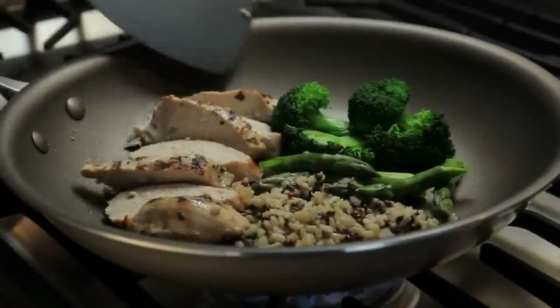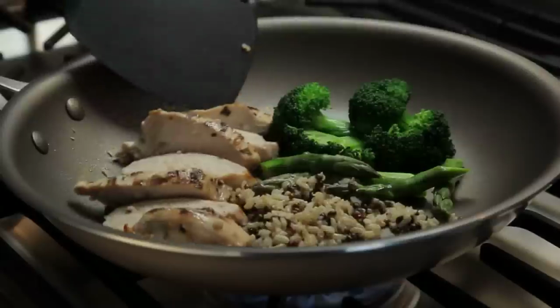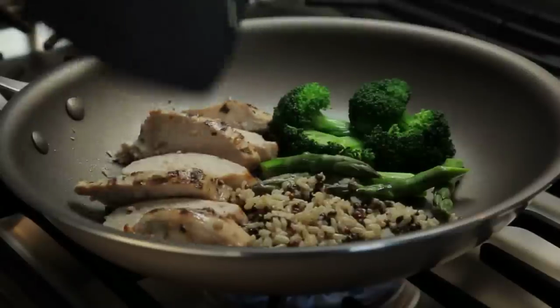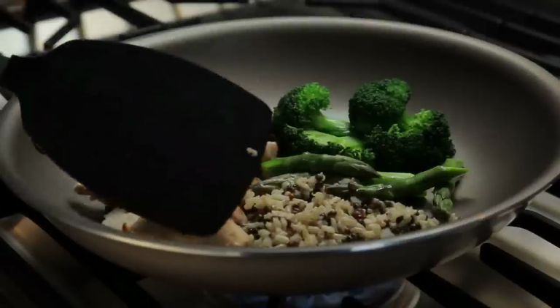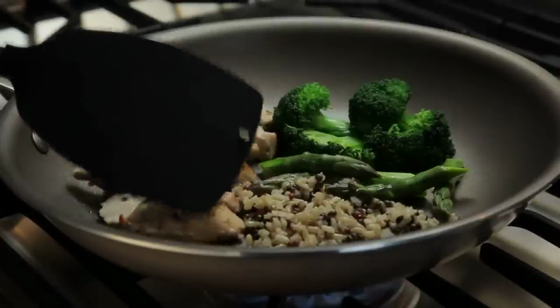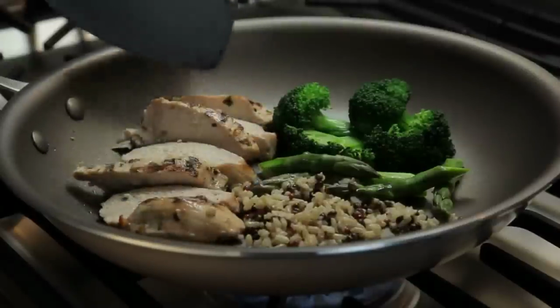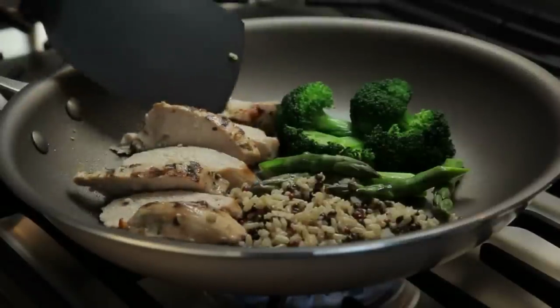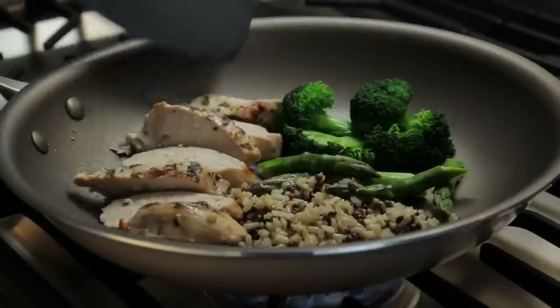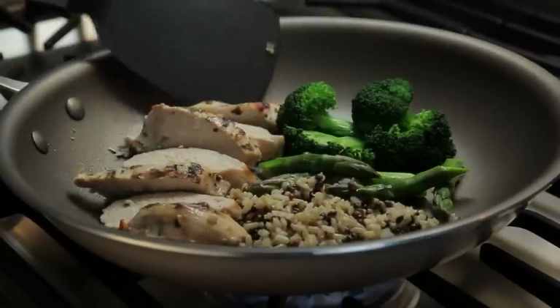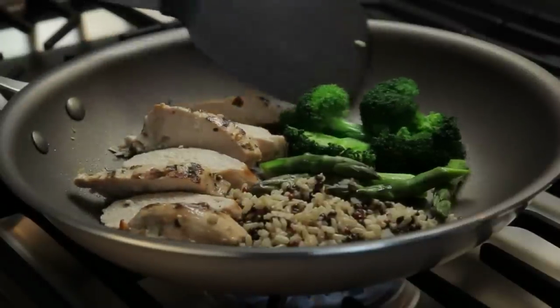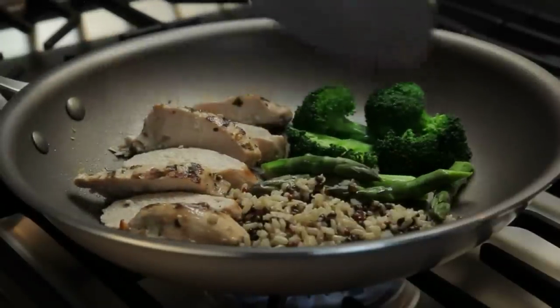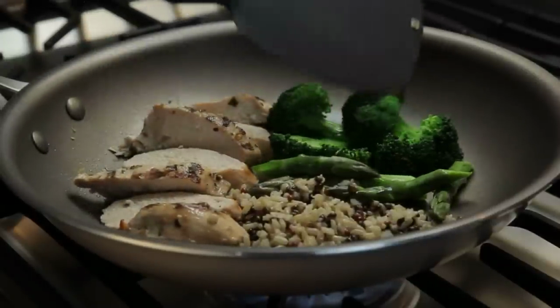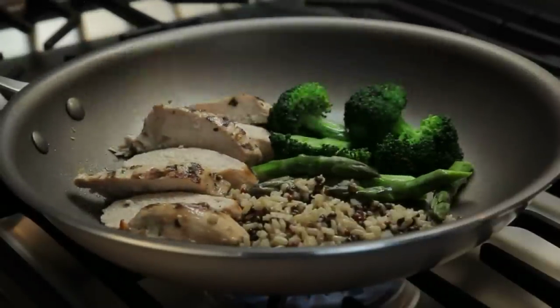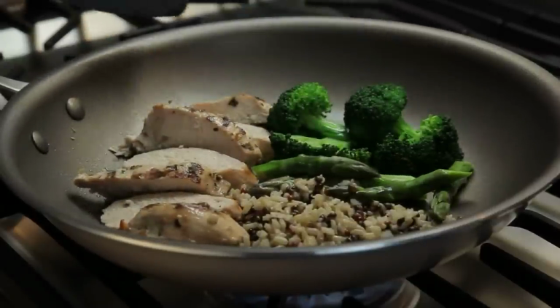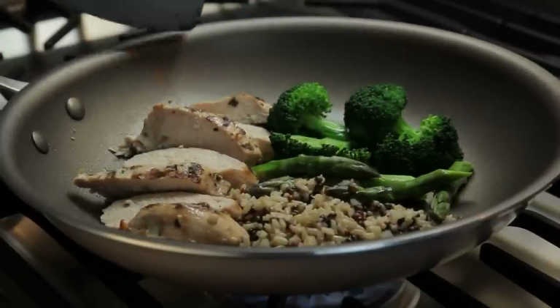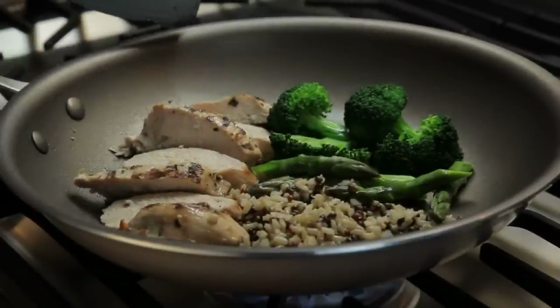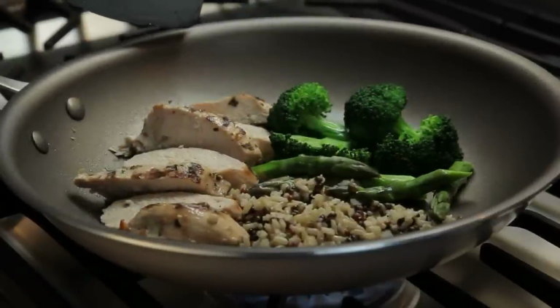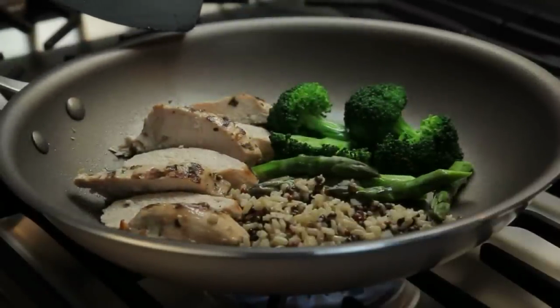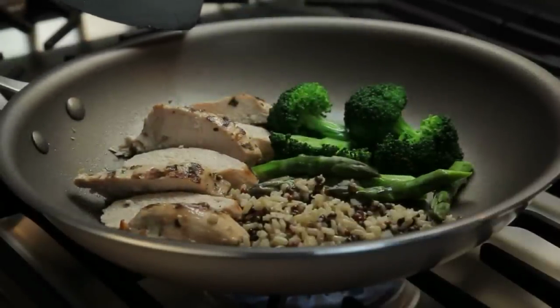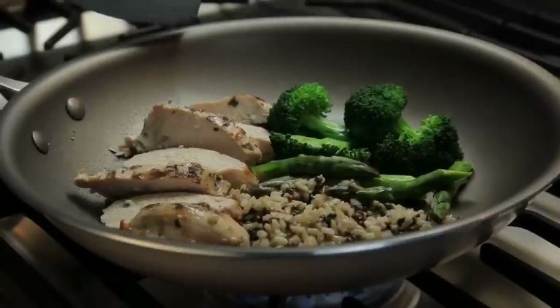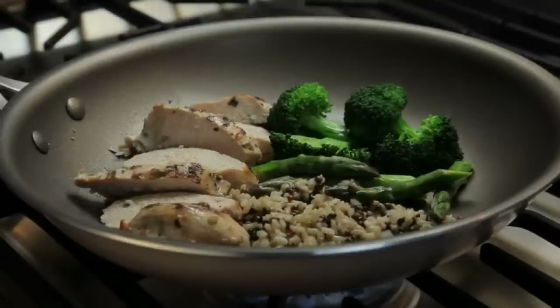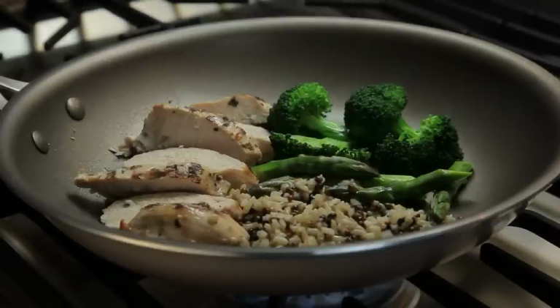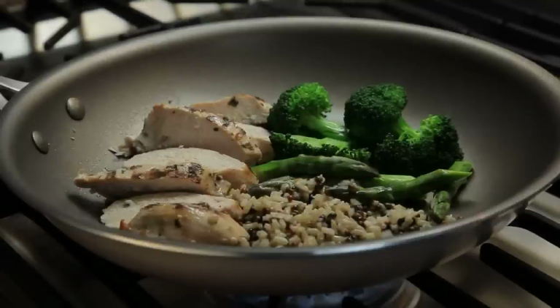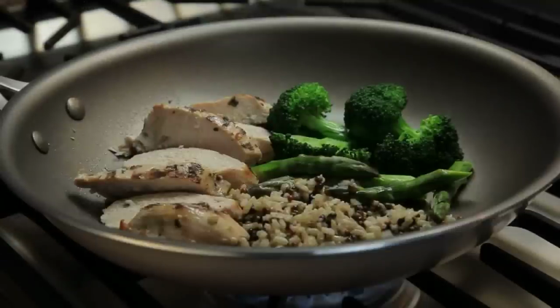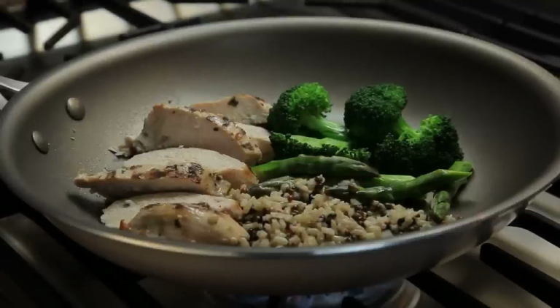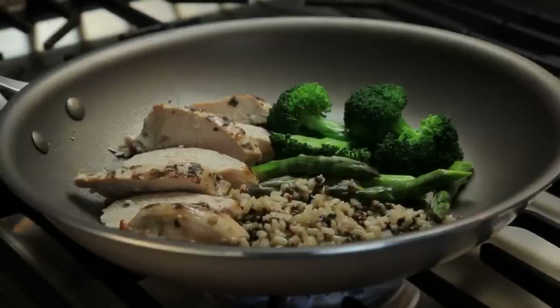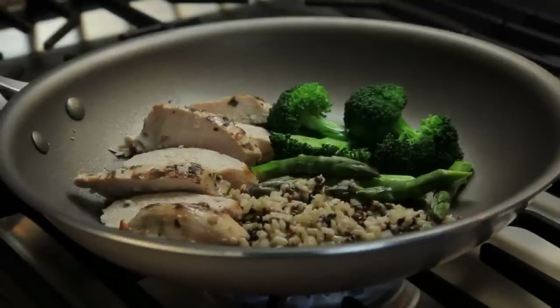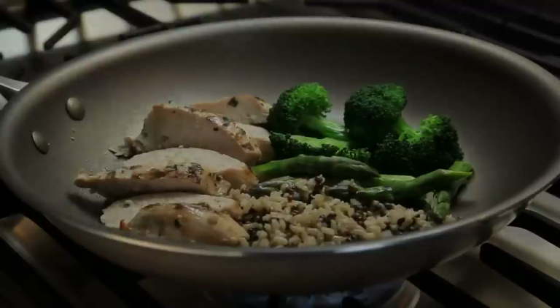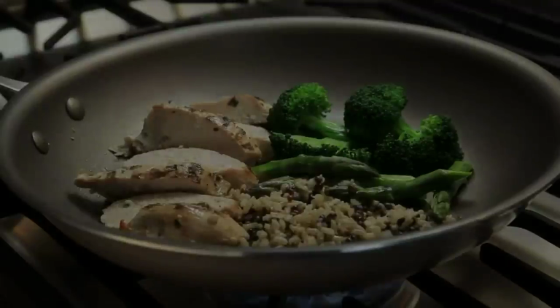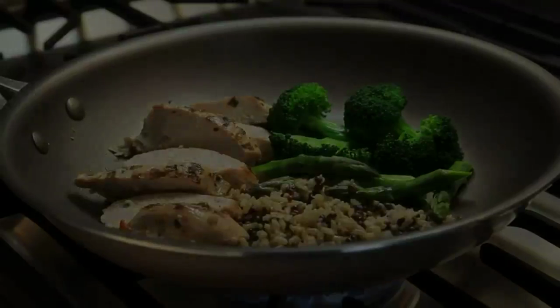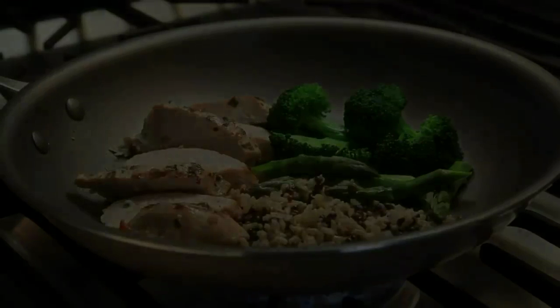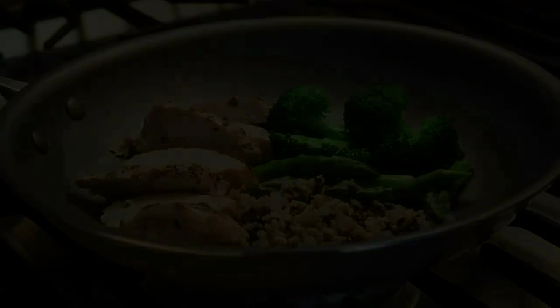Be sure to drink plenty of water with your meals. Water and green tea are an important part of your meal plan, so include eight glasses of water per day and at least one serving of green tea daily.